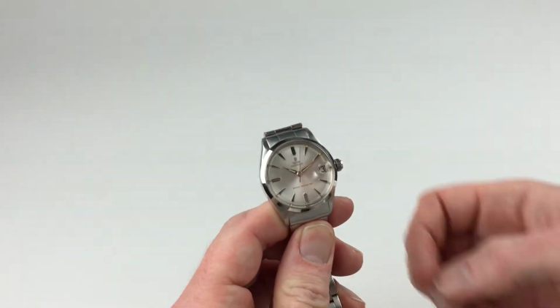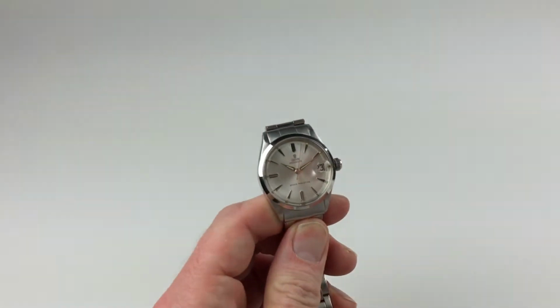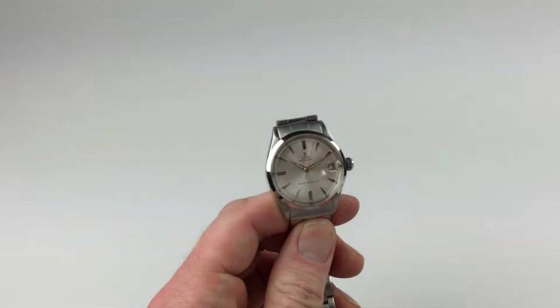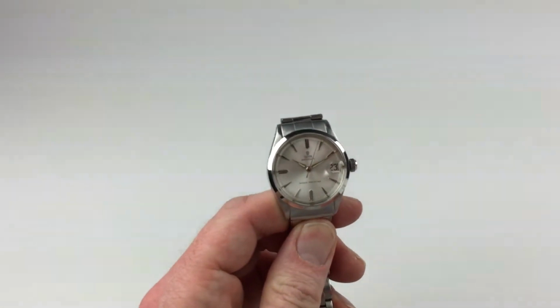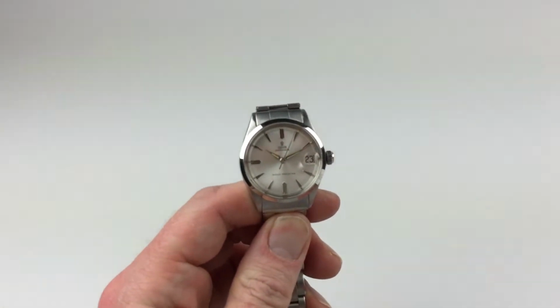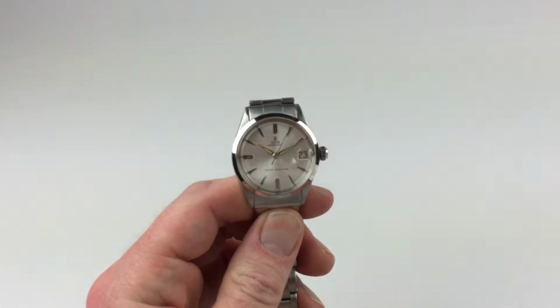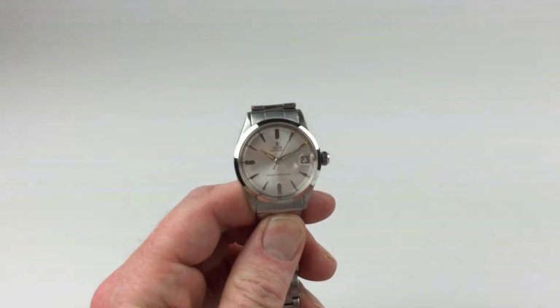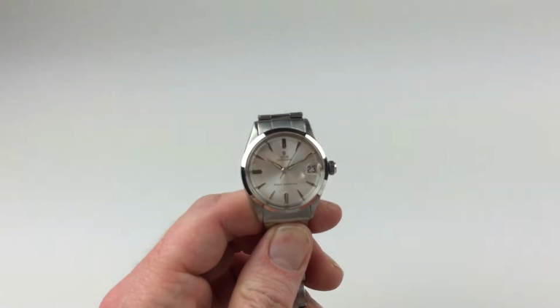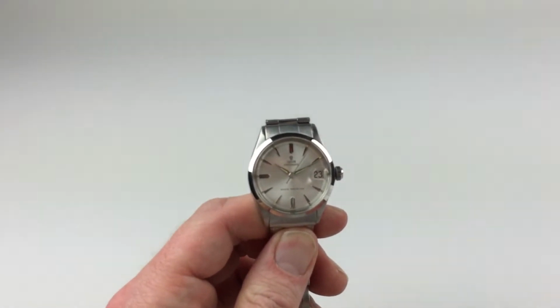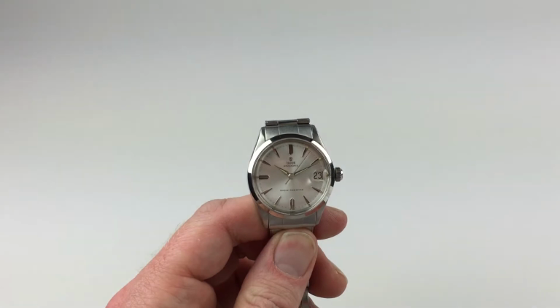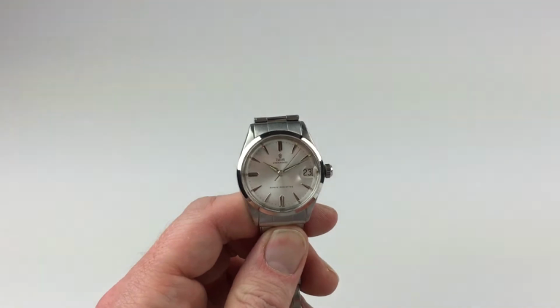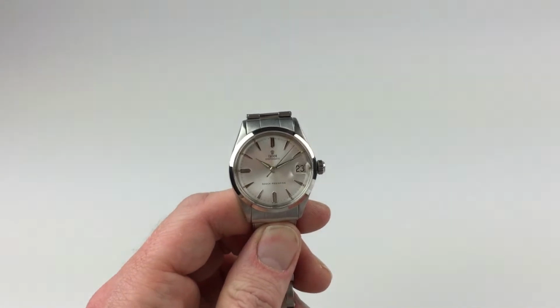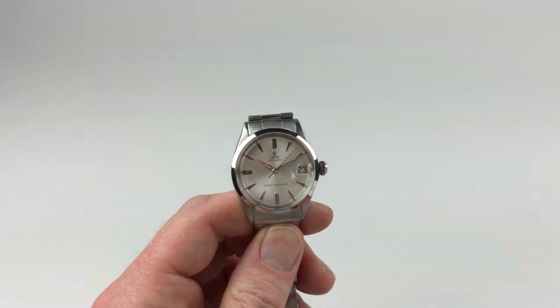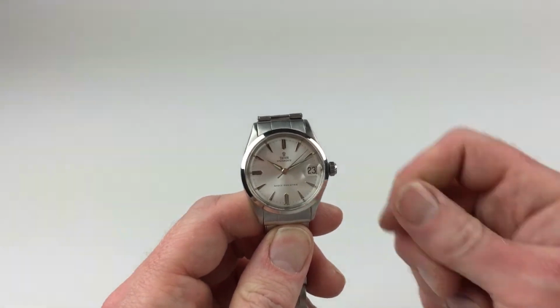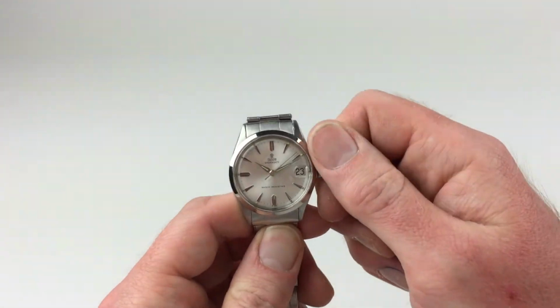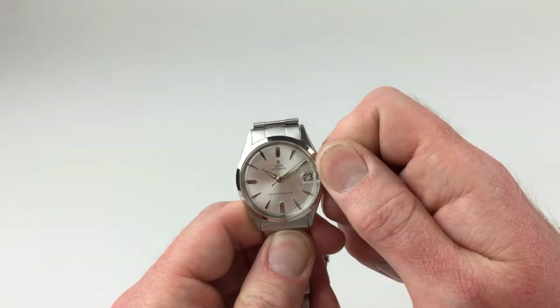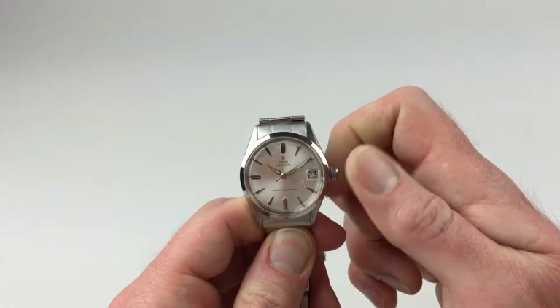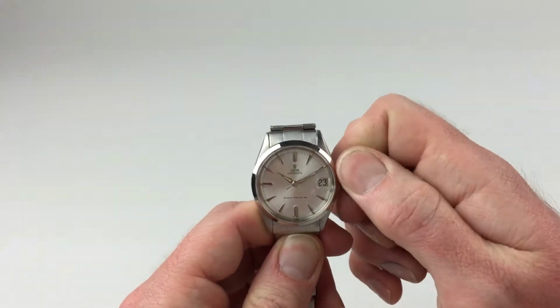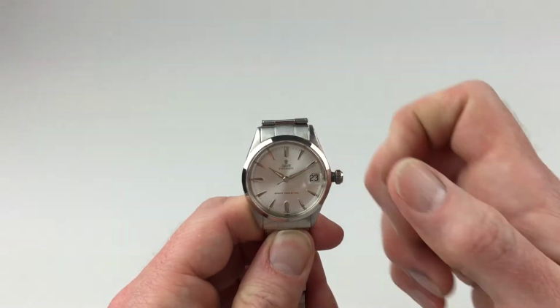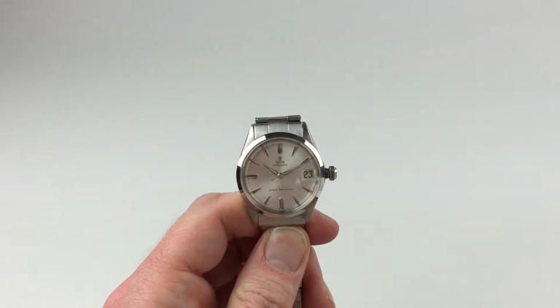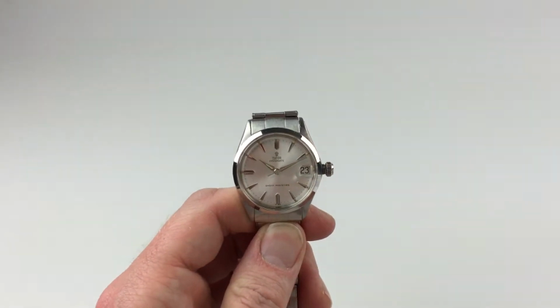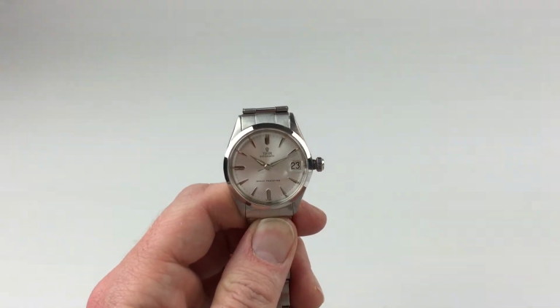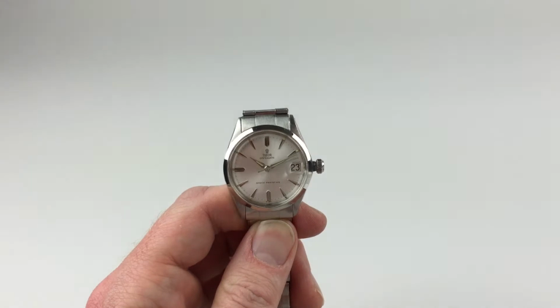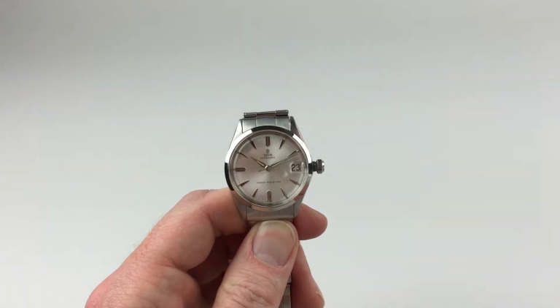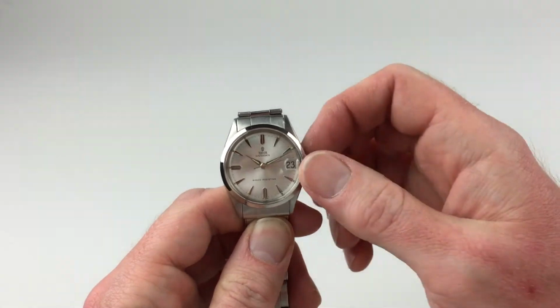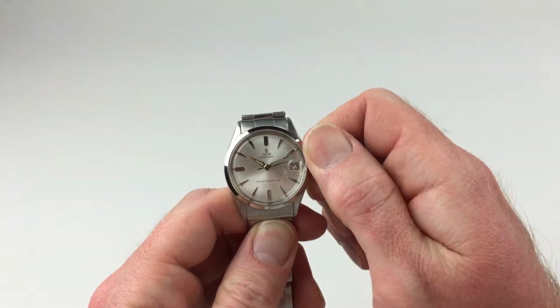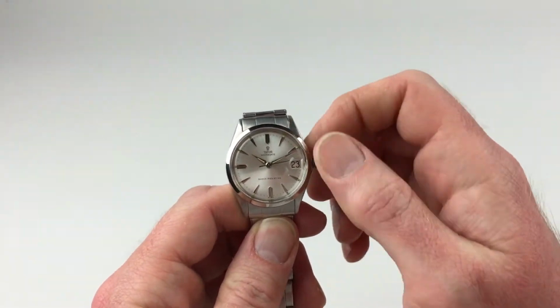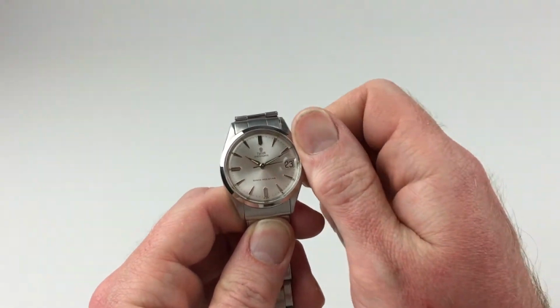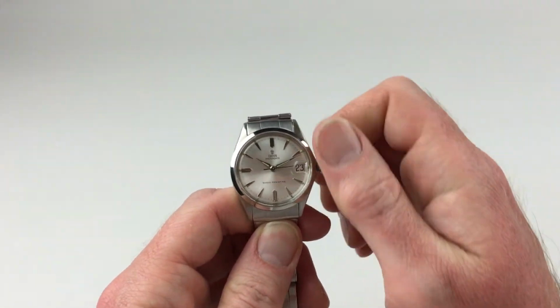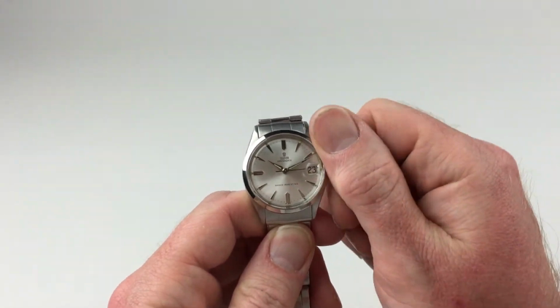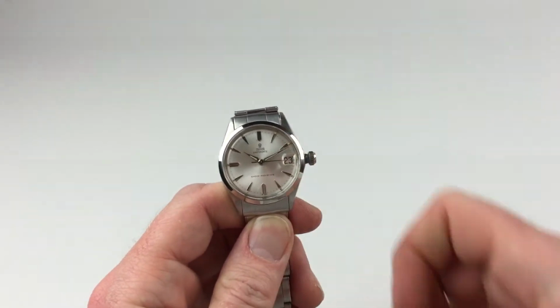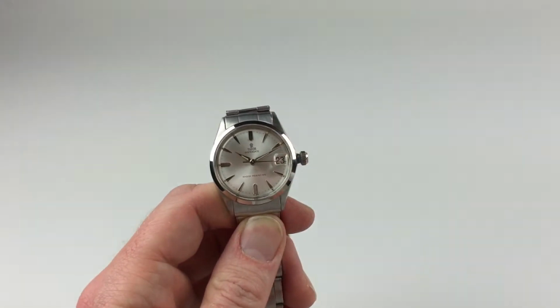It's a manual watch that requires winding when being worn. To achieve this you need to use the Oyster crown. First of all, turn the crown towards you, the wearer. It will then spring away from the body of the watch. Then twist away from you and wind until the spring feels tight.